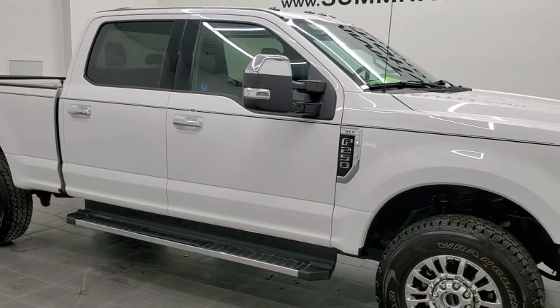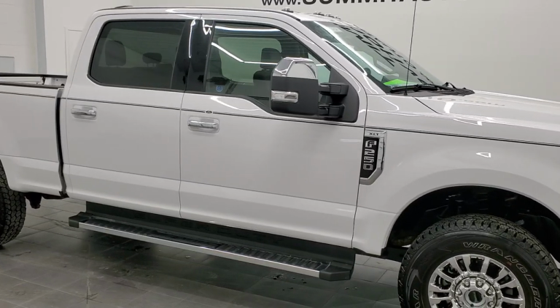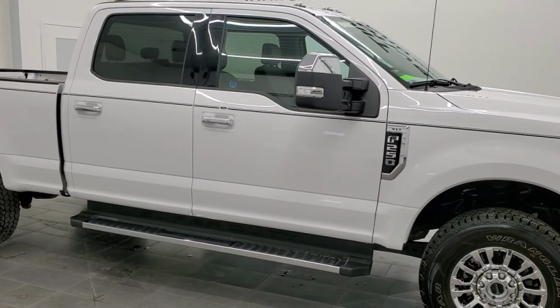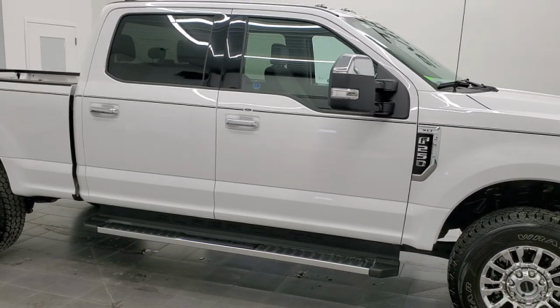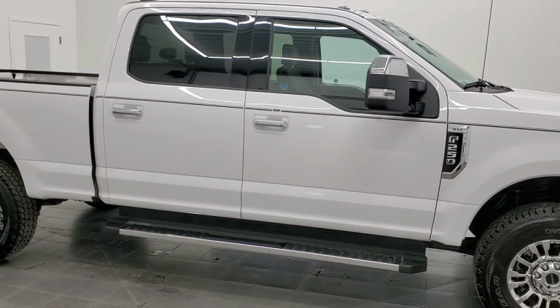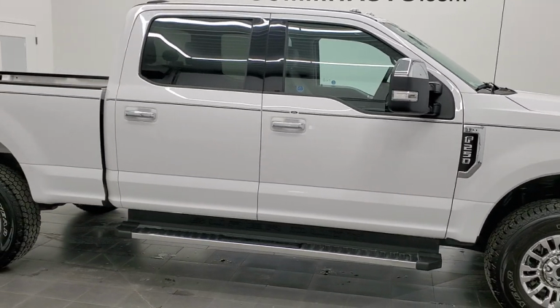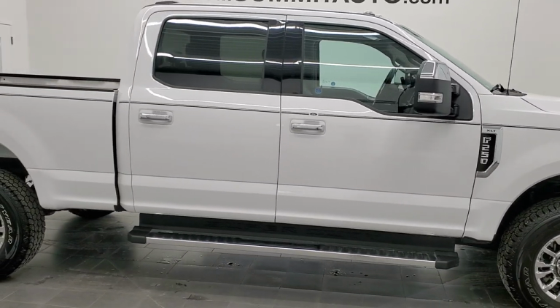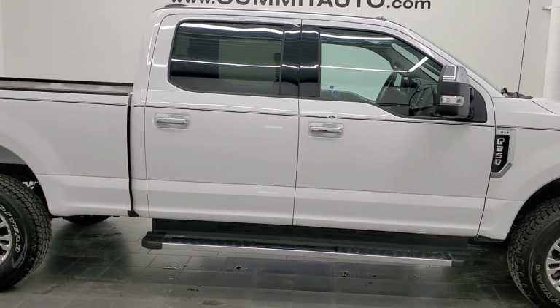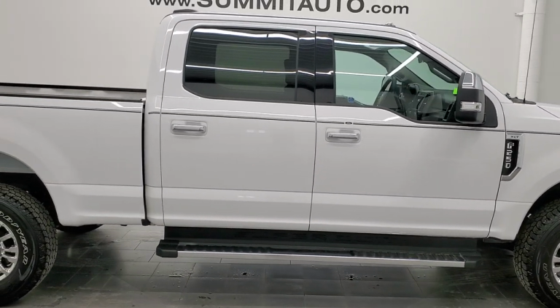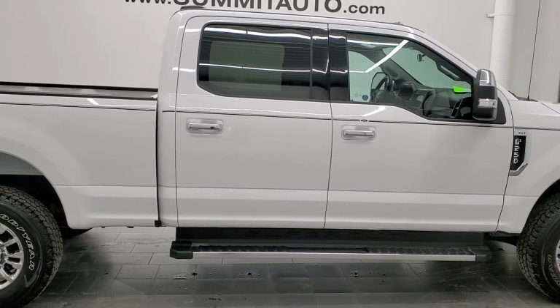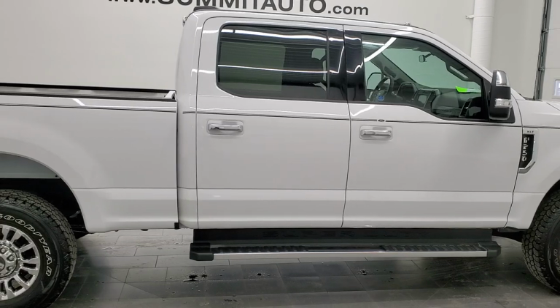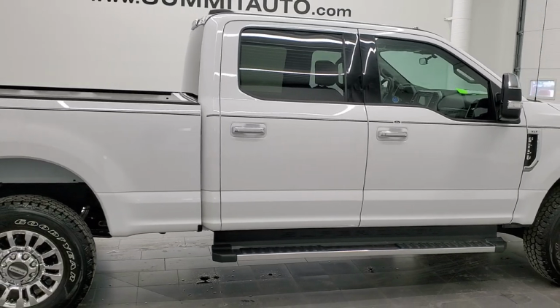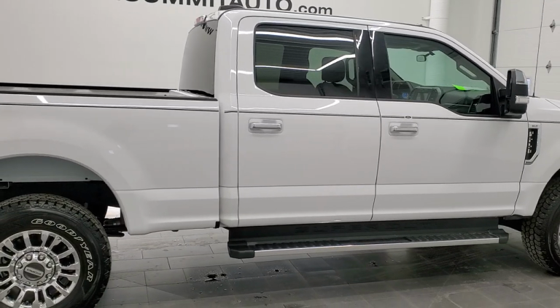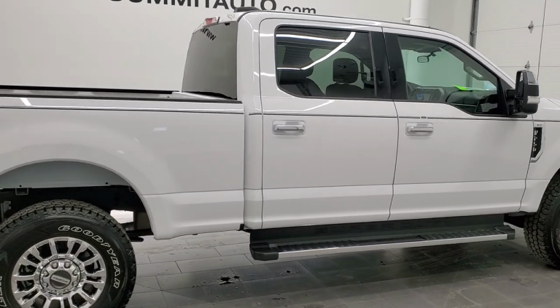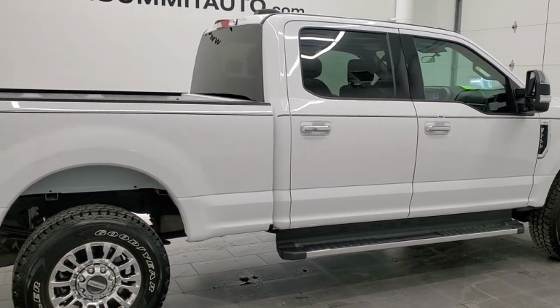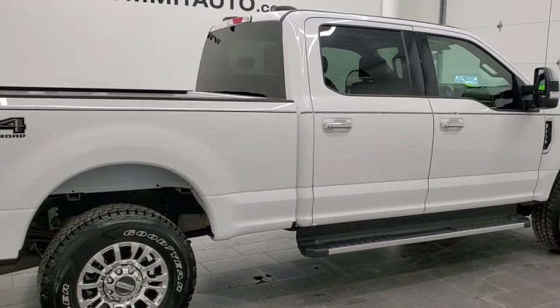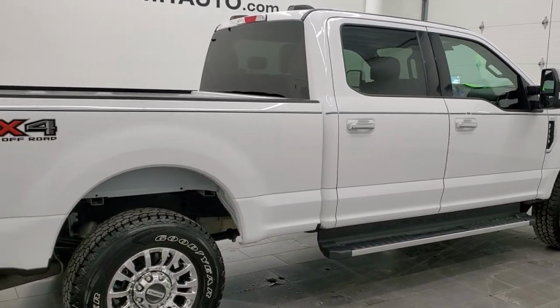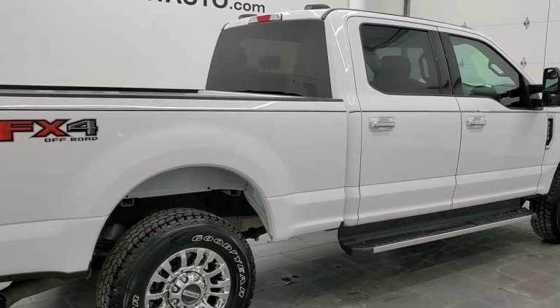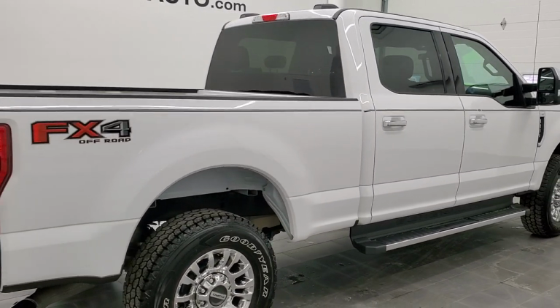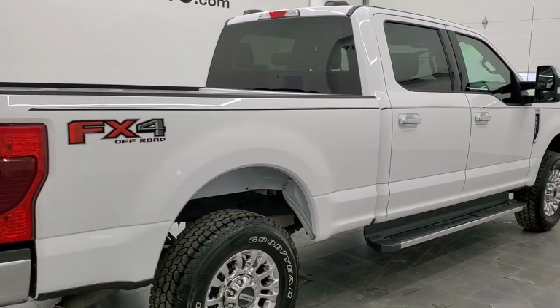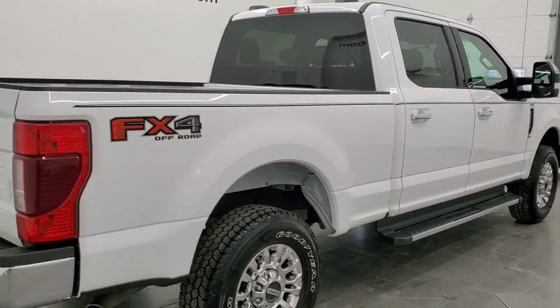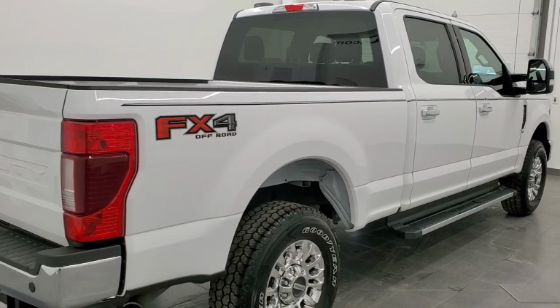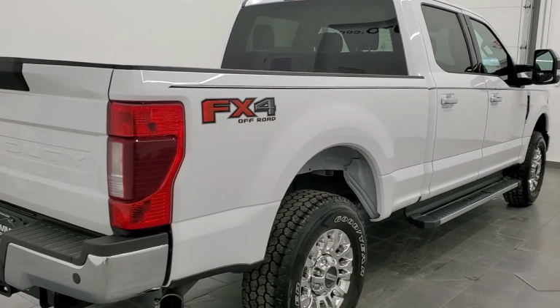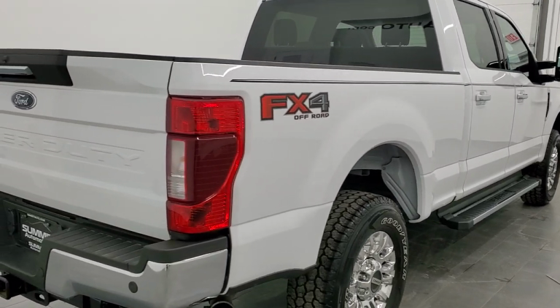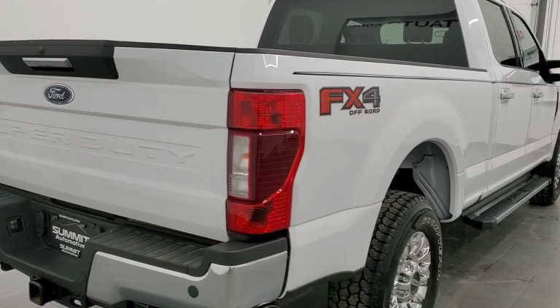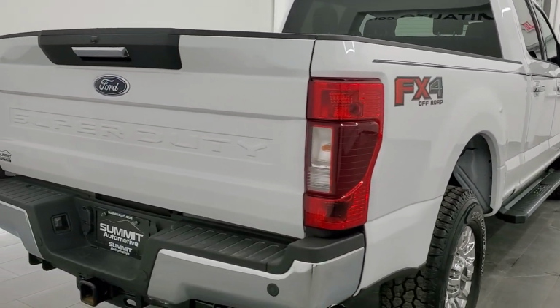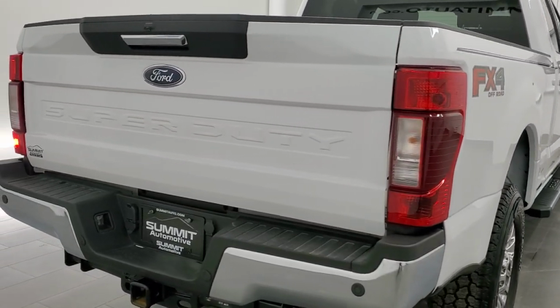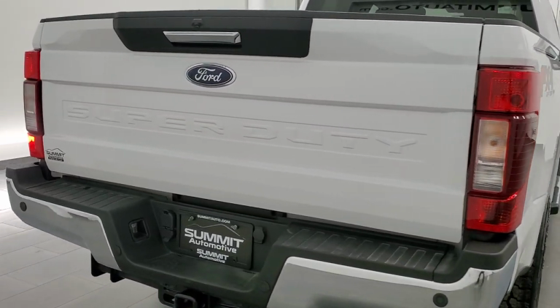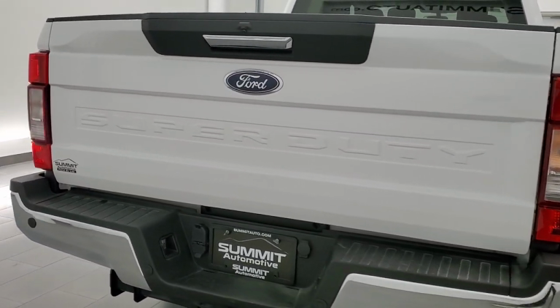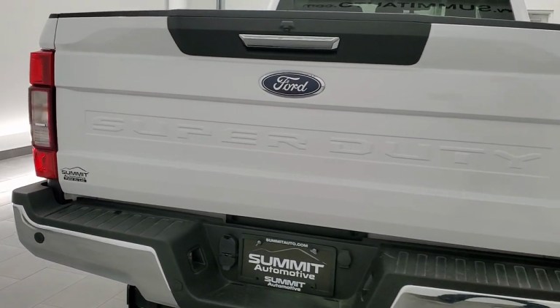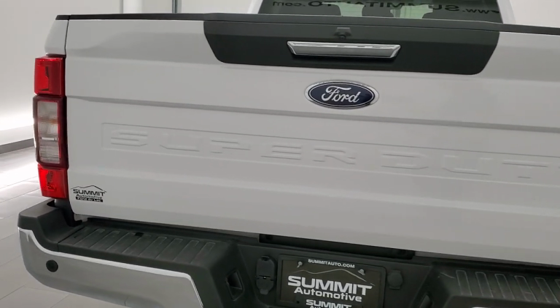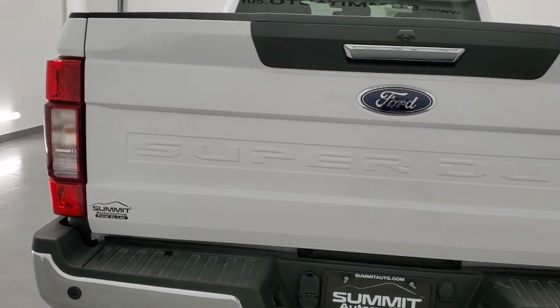Hey, this is Brett, and this 2021 Ford F-250 Crew Cab Short Box XLT is stock number 12570Z. We're here at Summit Automotive in Fond du Lac, Wisconsin, your new and used heavy-duty truck headquarters.